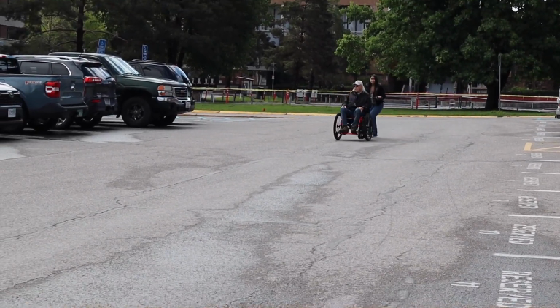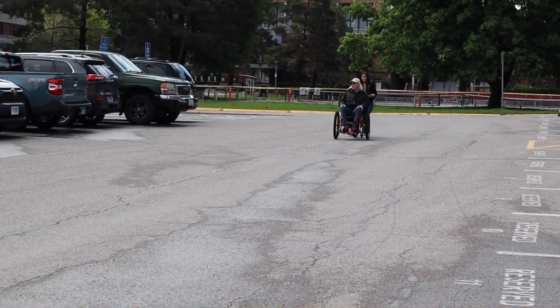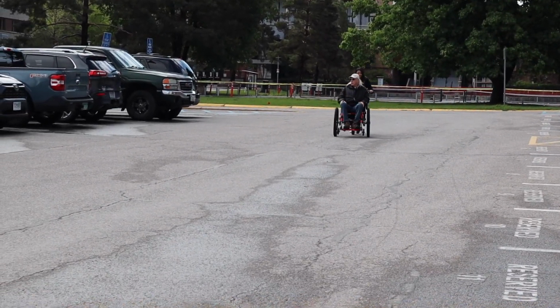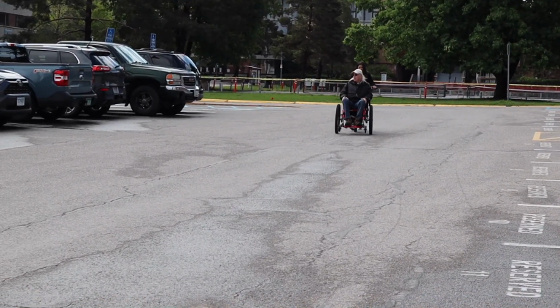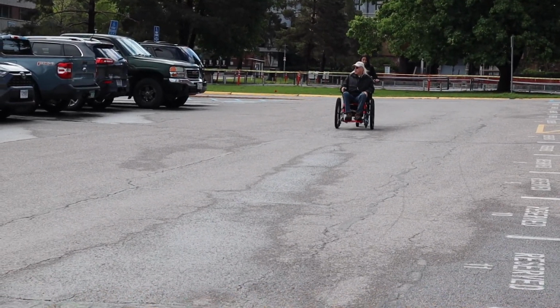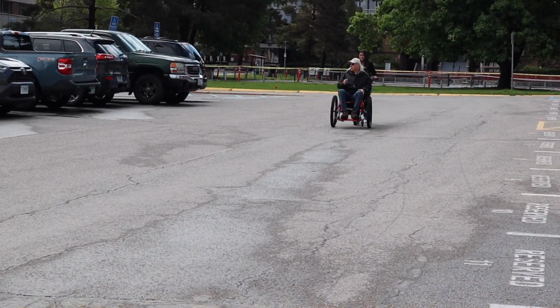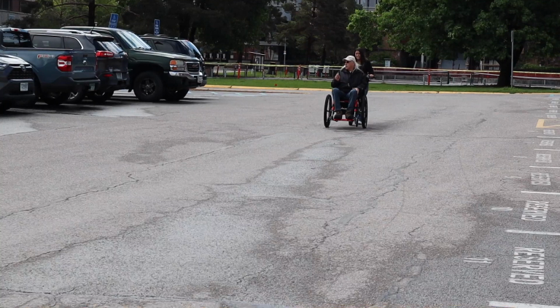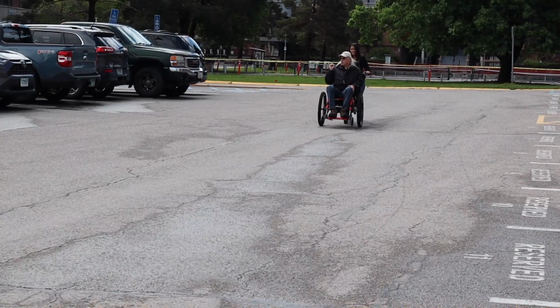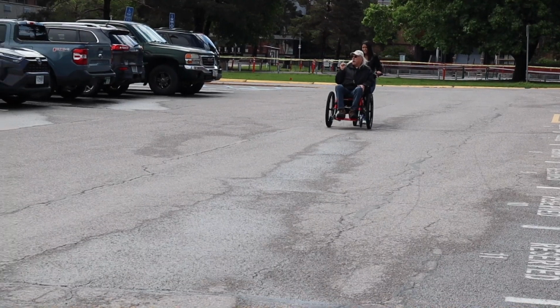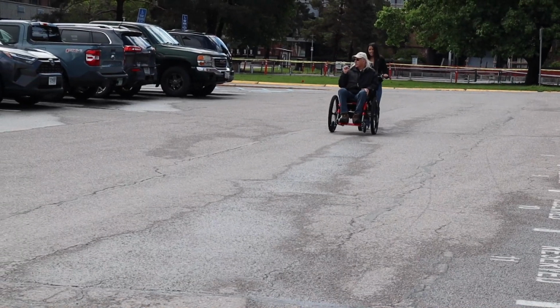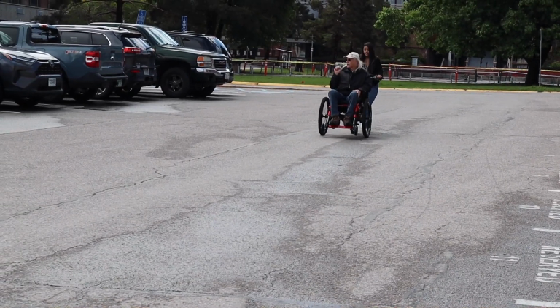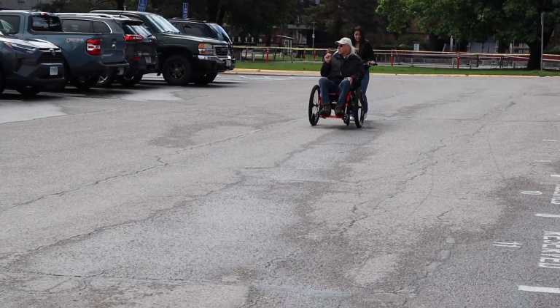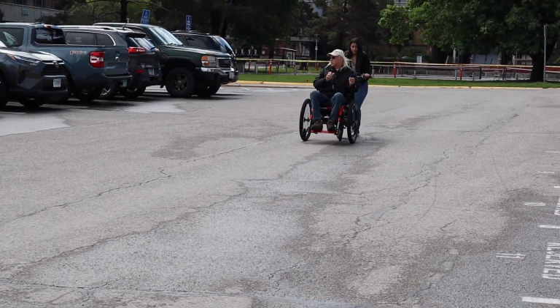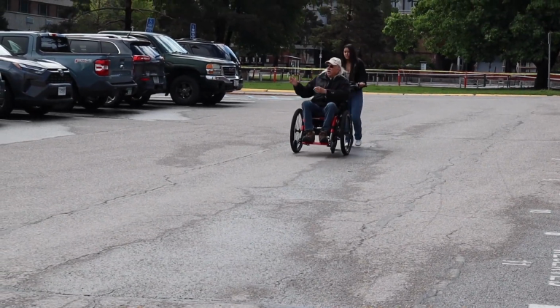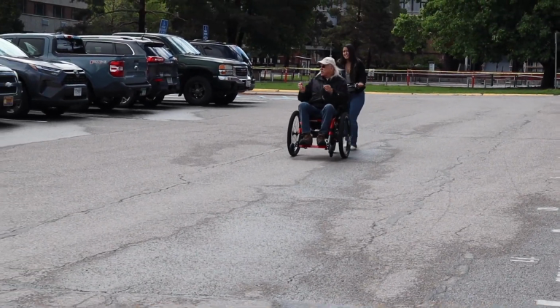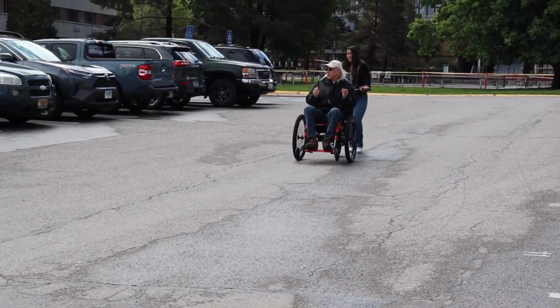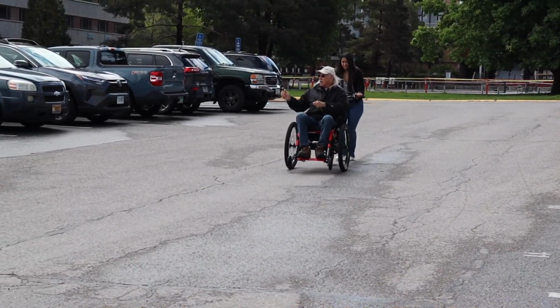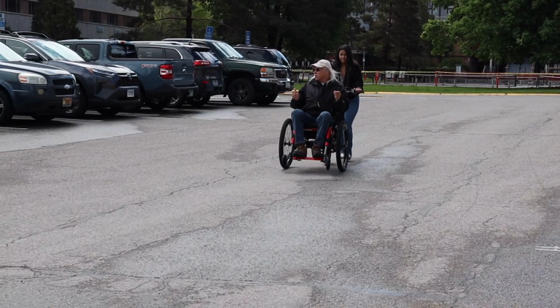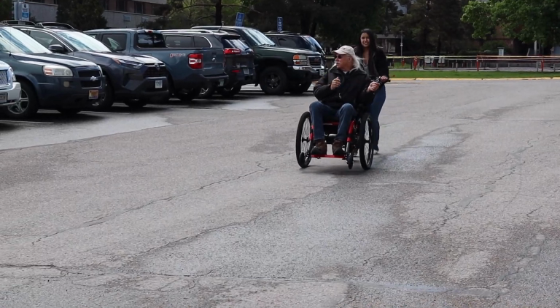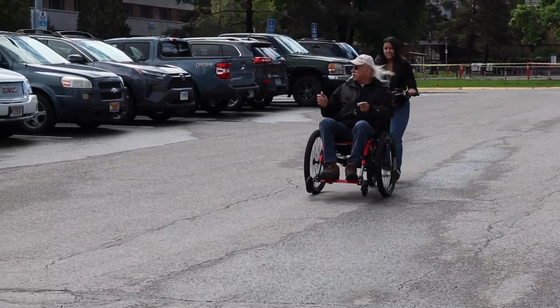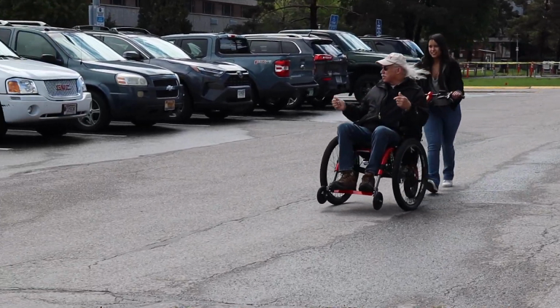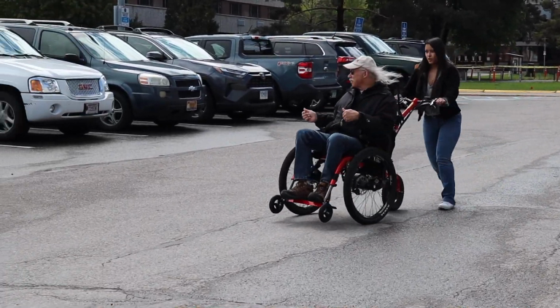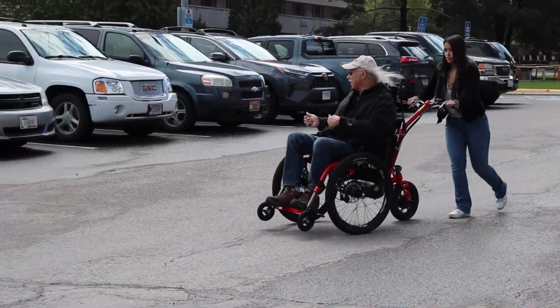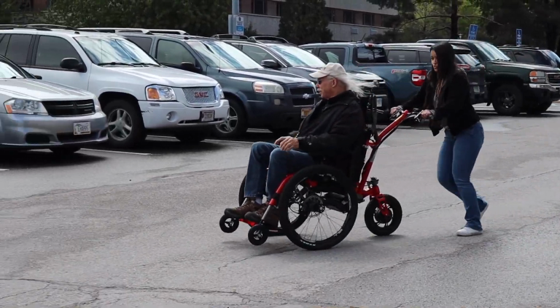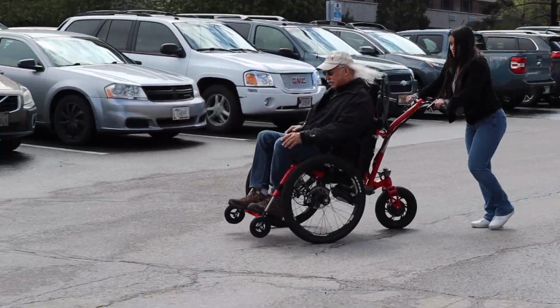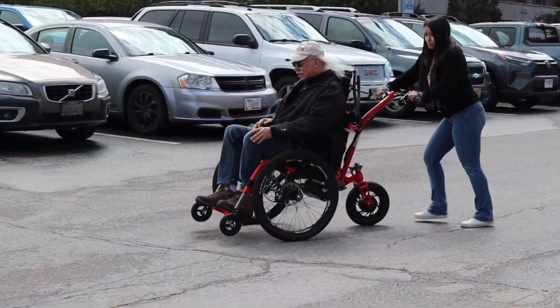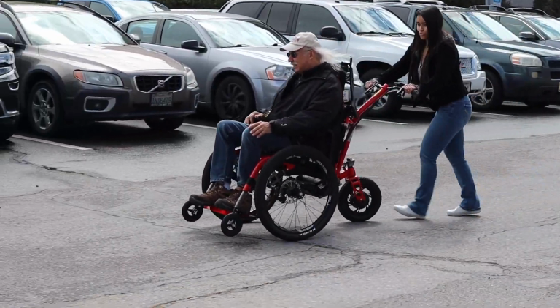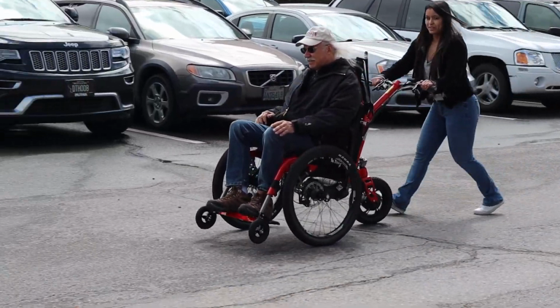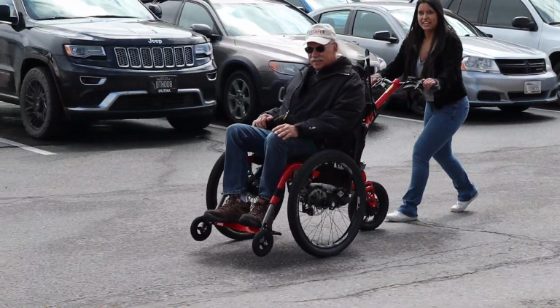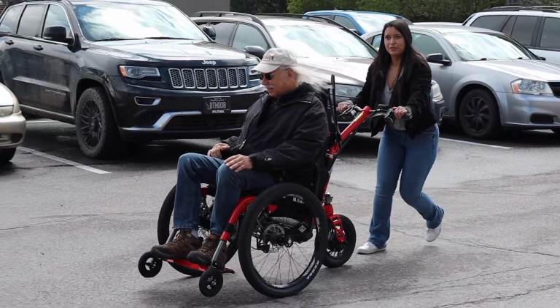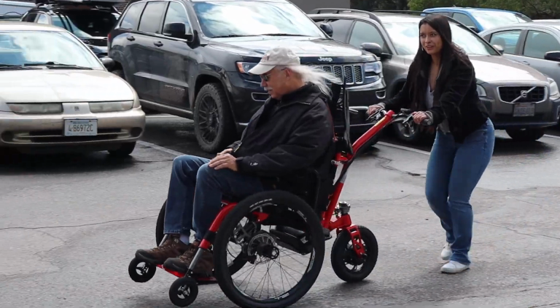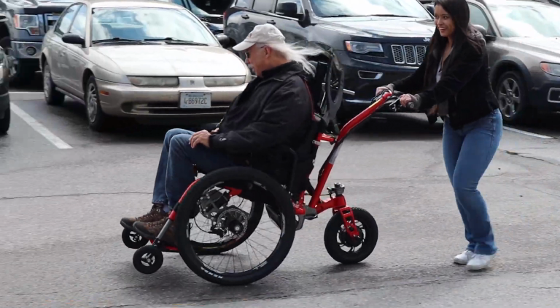That'll be great going up mountains! Could you even go up the M with it, you think? Yeah. You're set up on the throttle here — yeah!